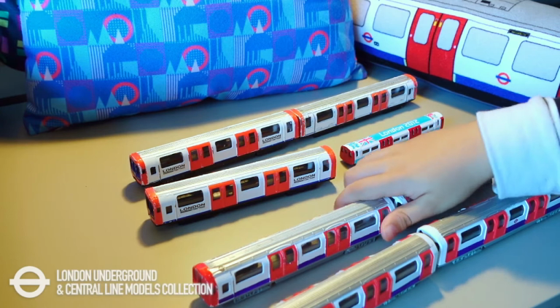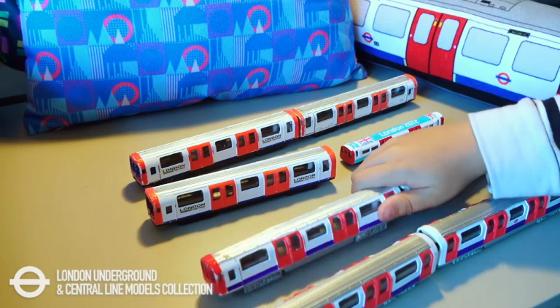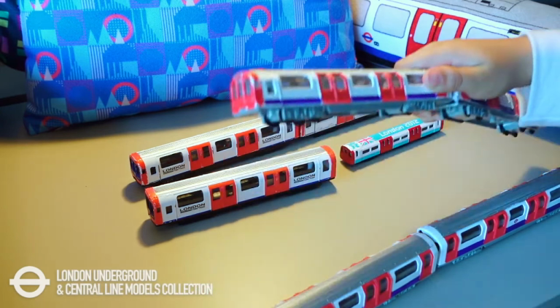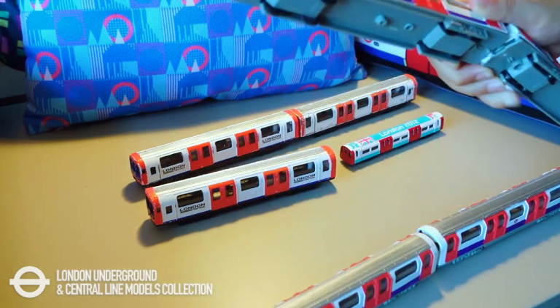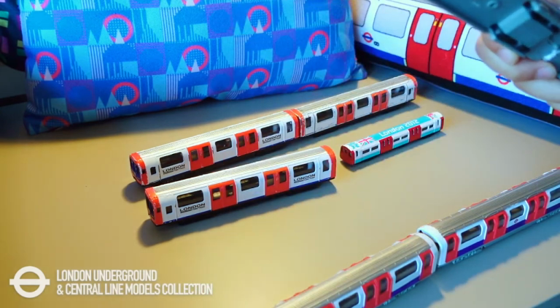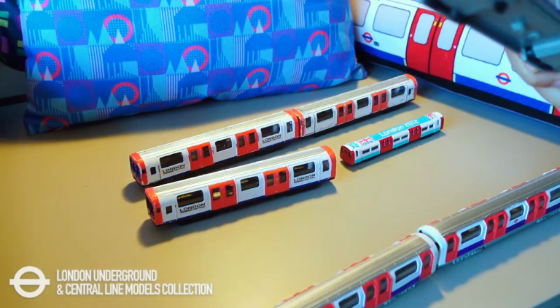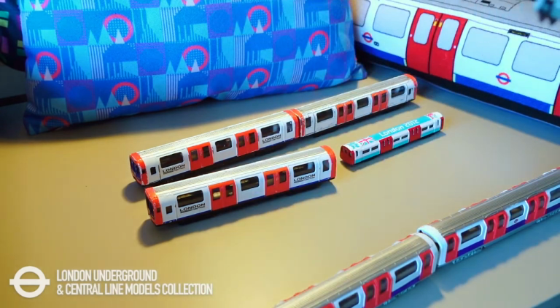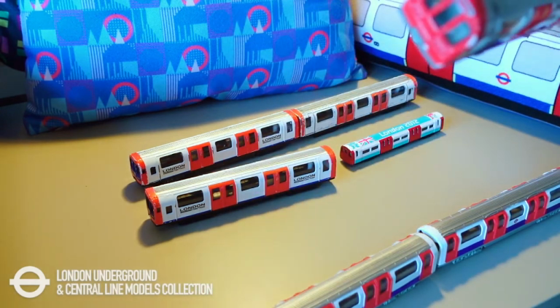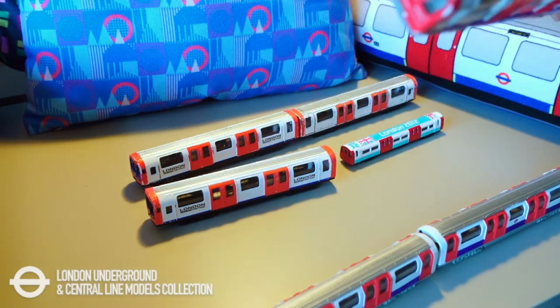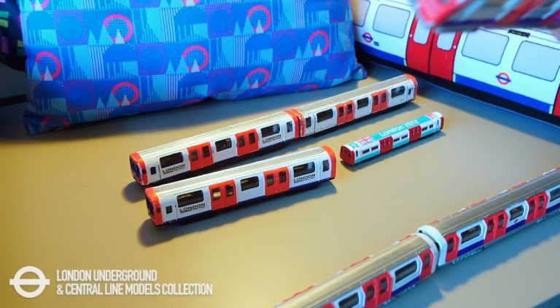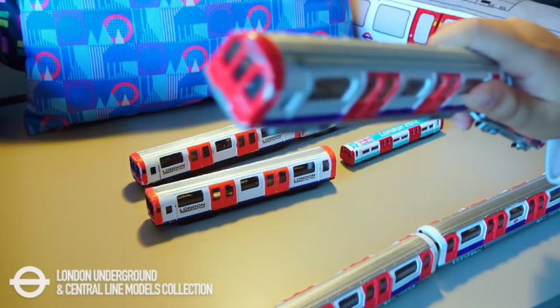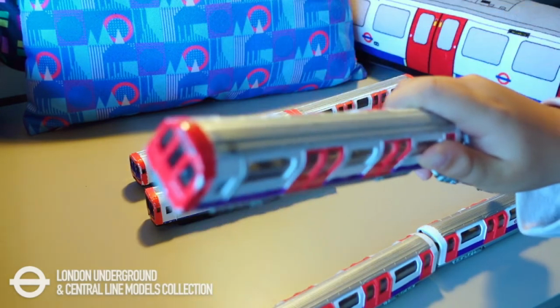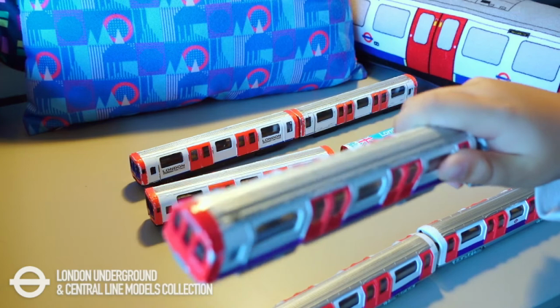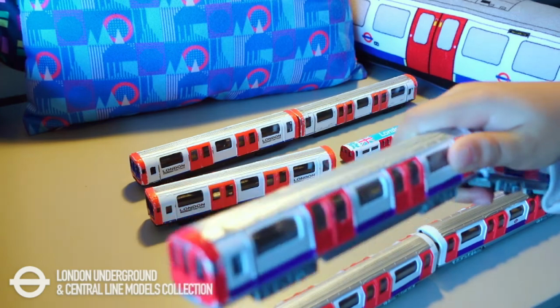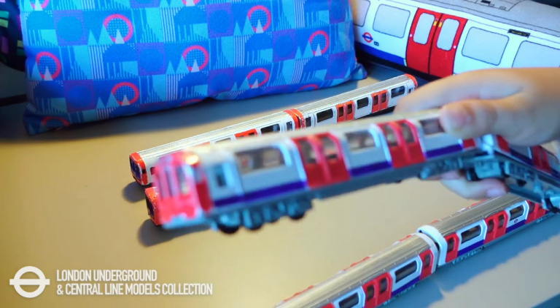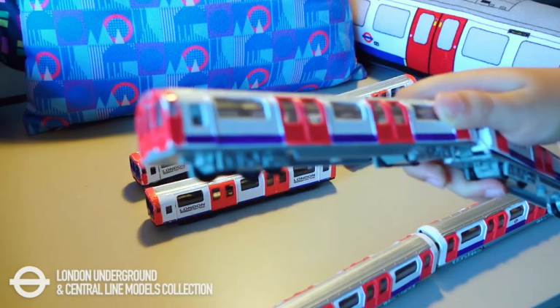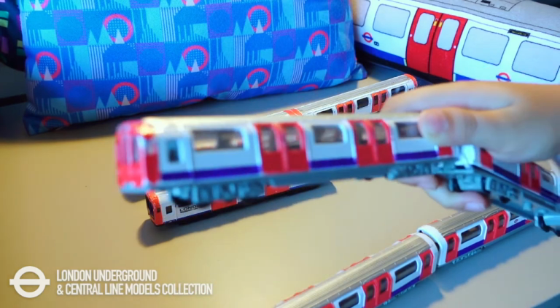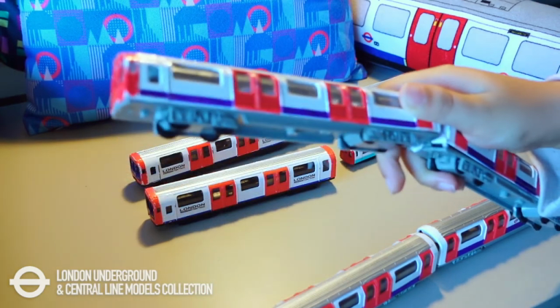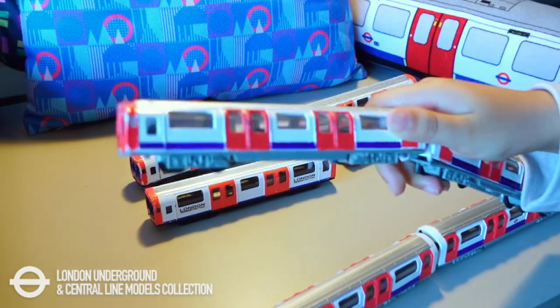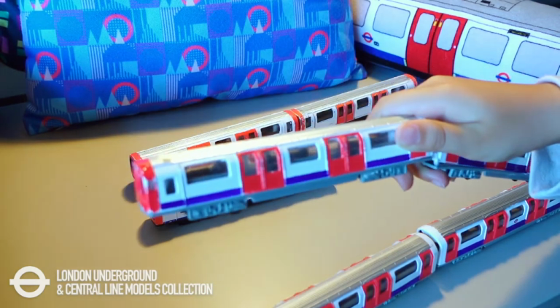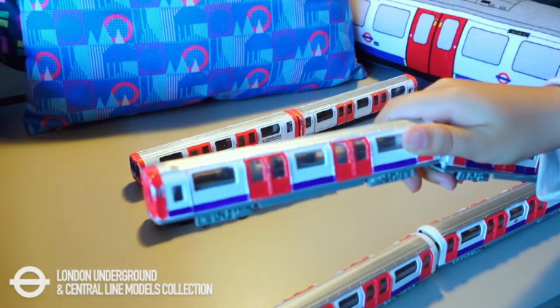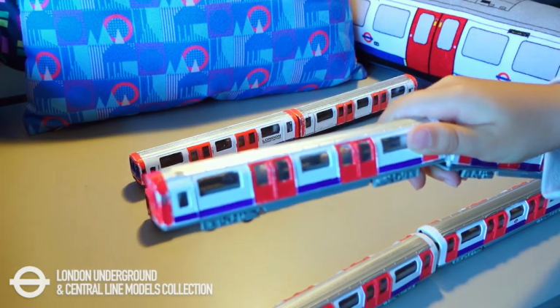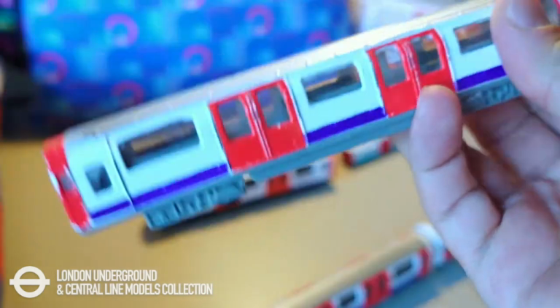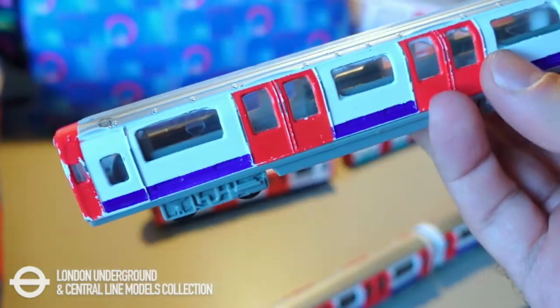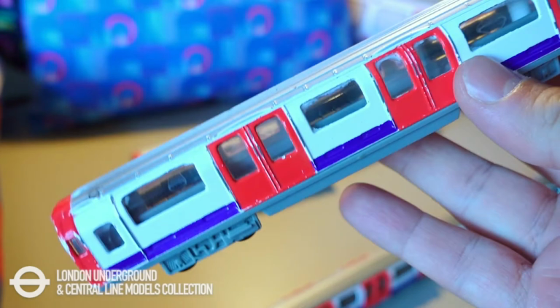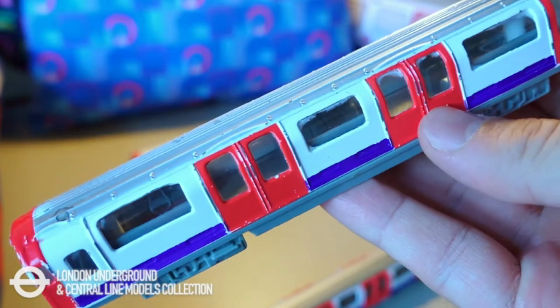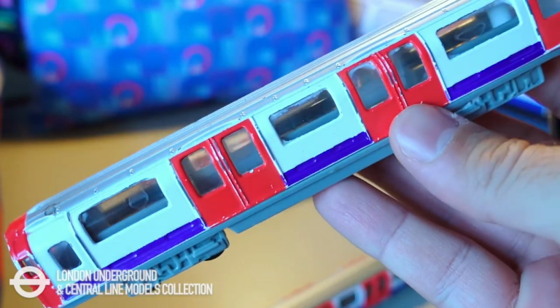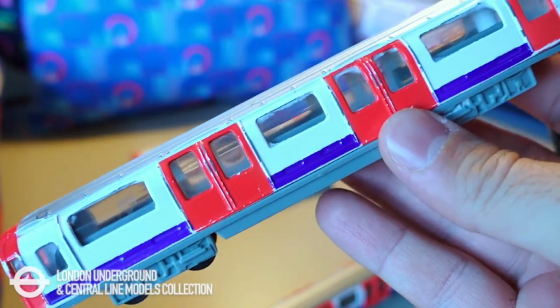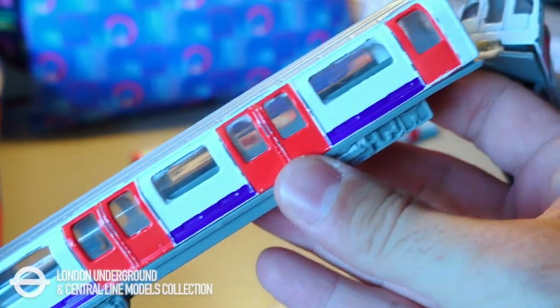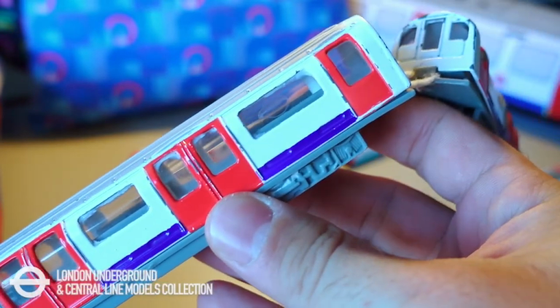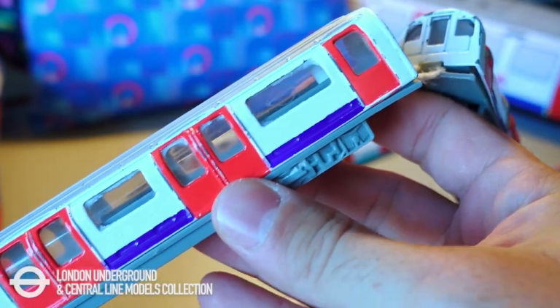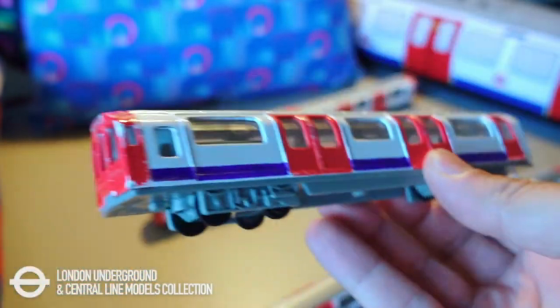This one is a Central Line model. We bought it on Amazon, and you can also find it at Hamleys on Tower Bridge.